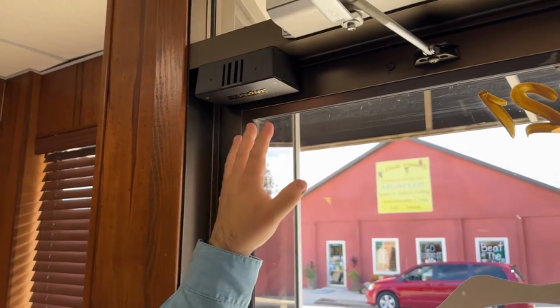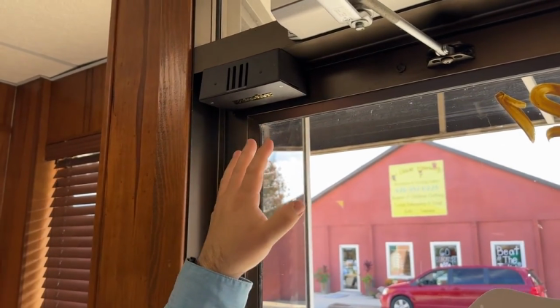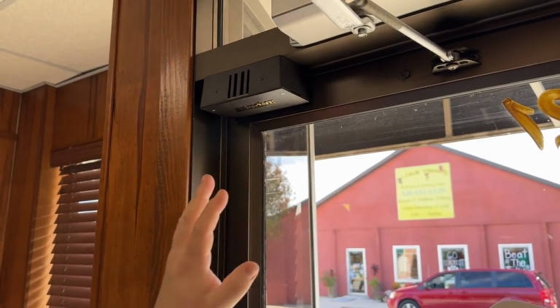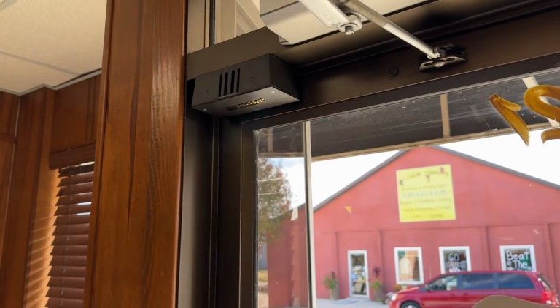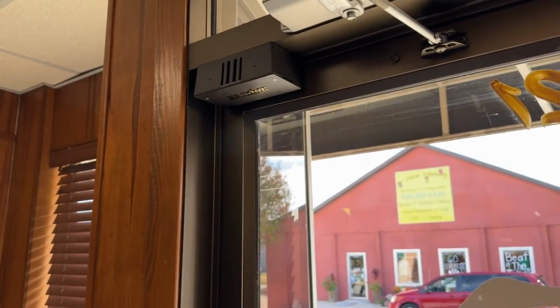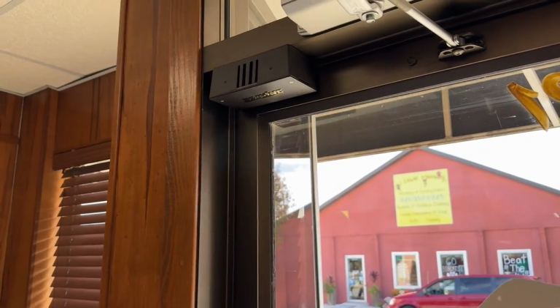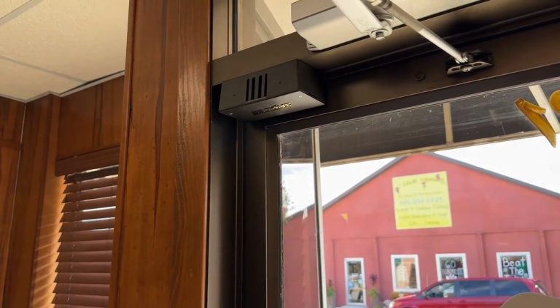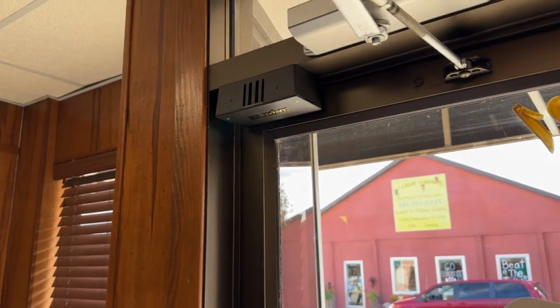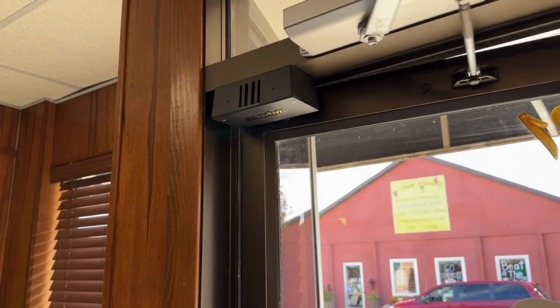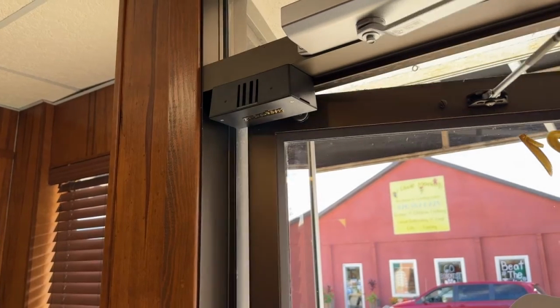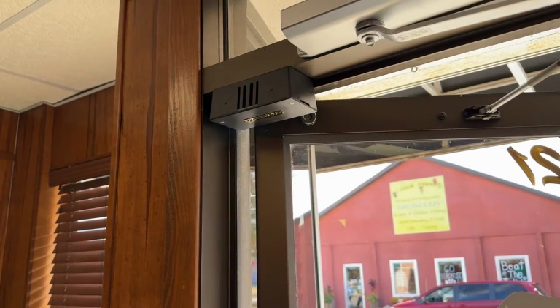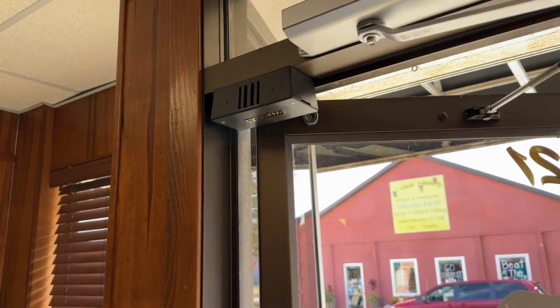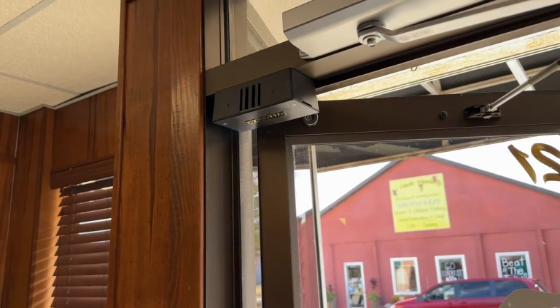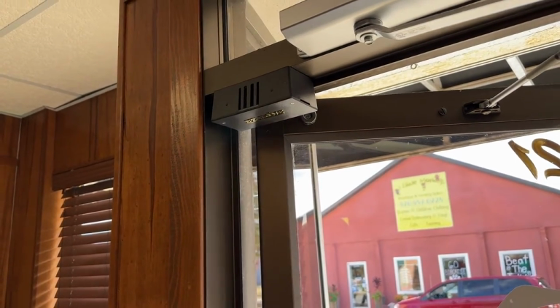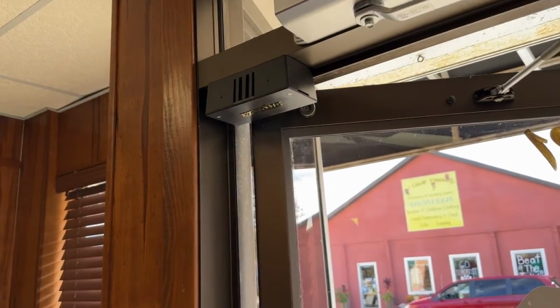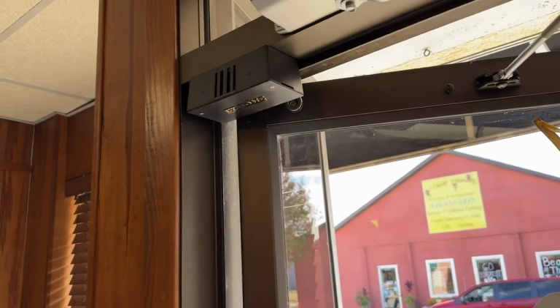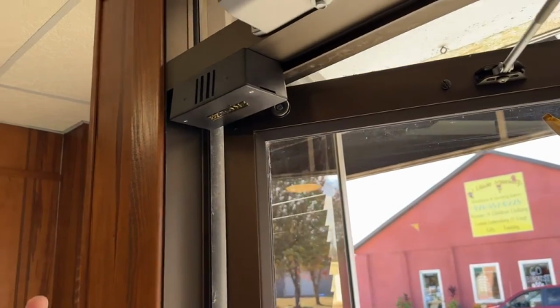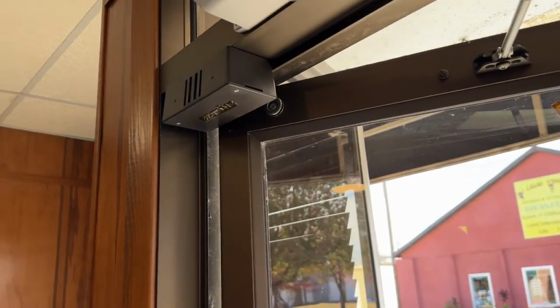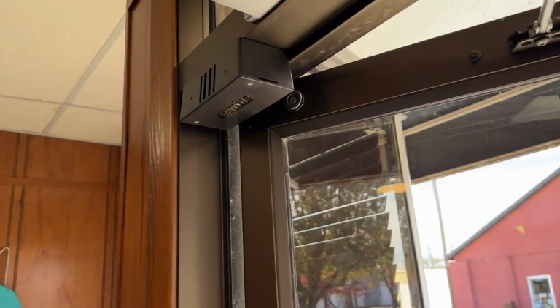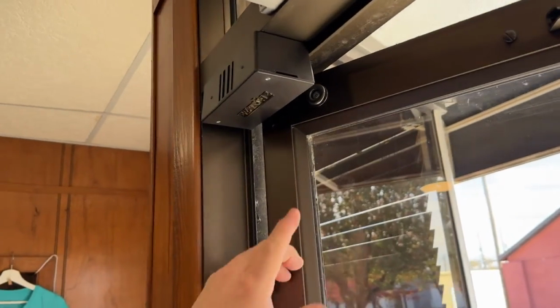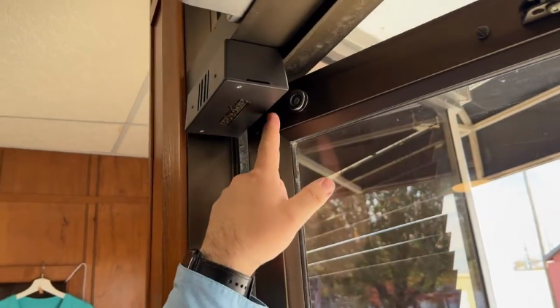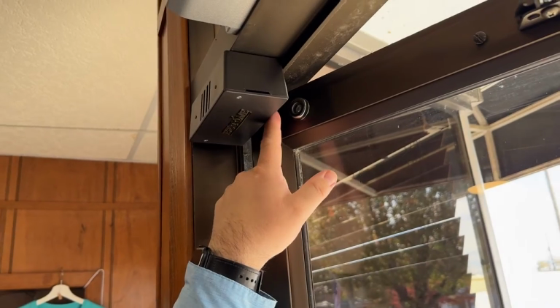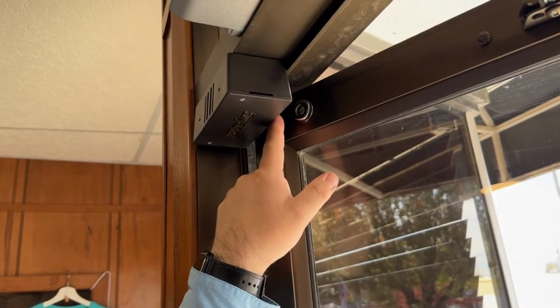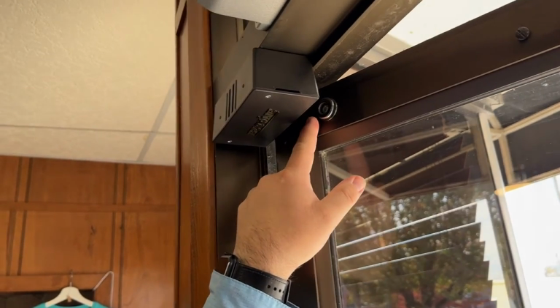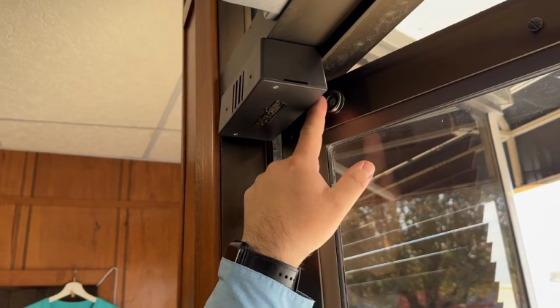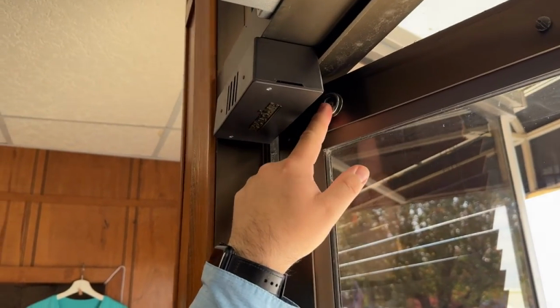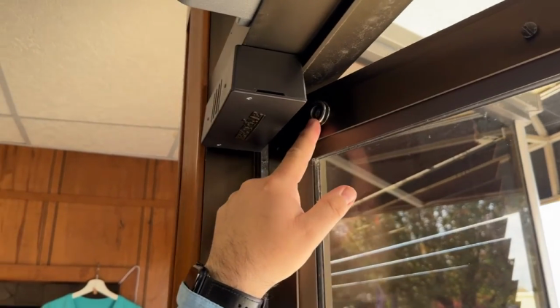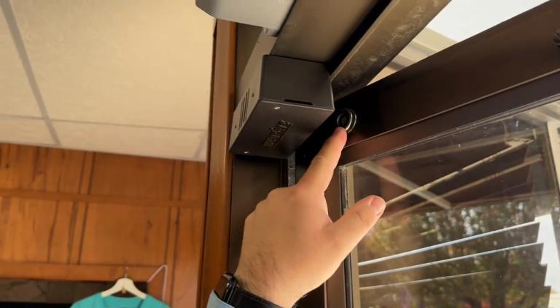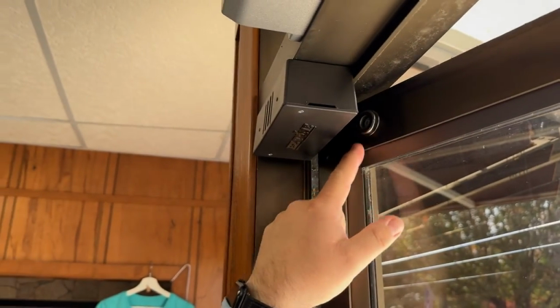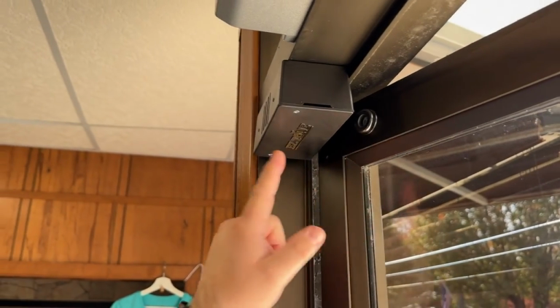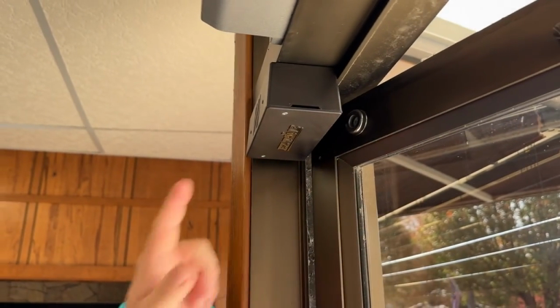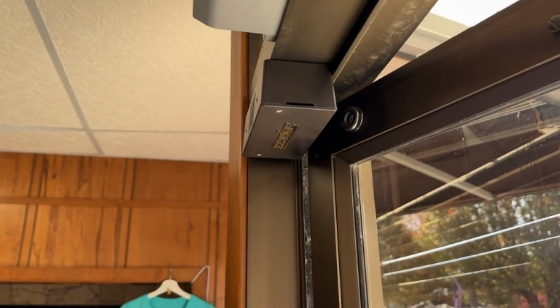It works pretty good for us — it's definitely pretty loud, enough to go throughout most of our shop. It uses this little magnet here that you connect to the door.